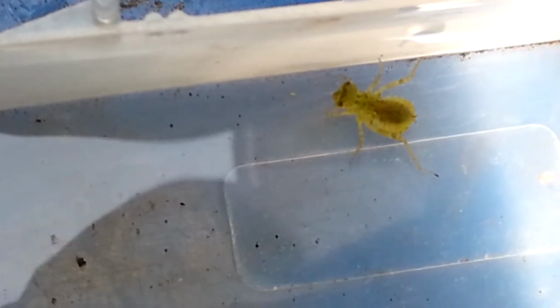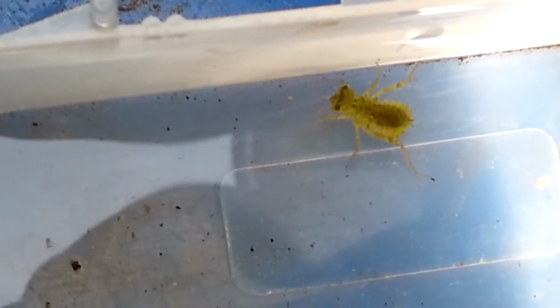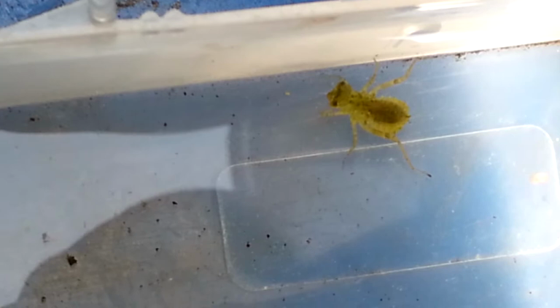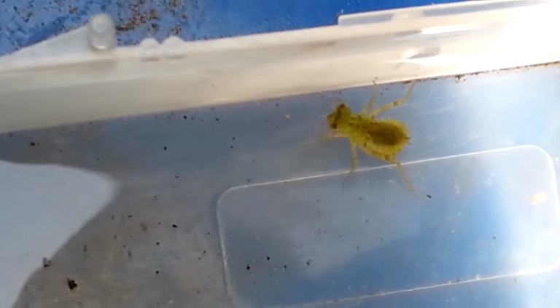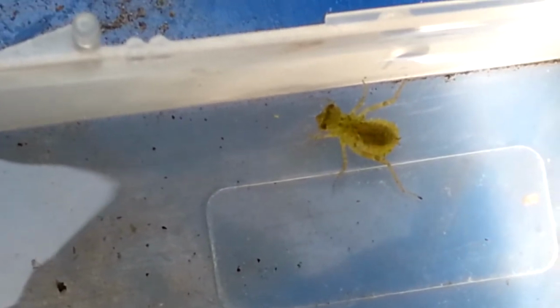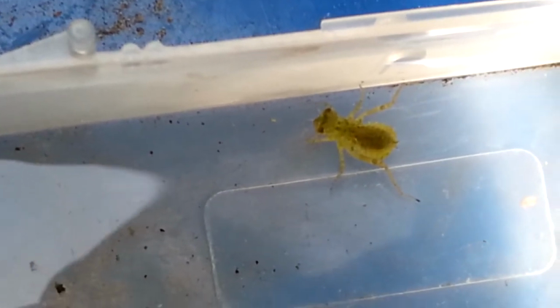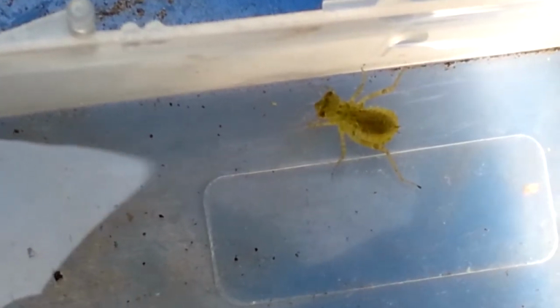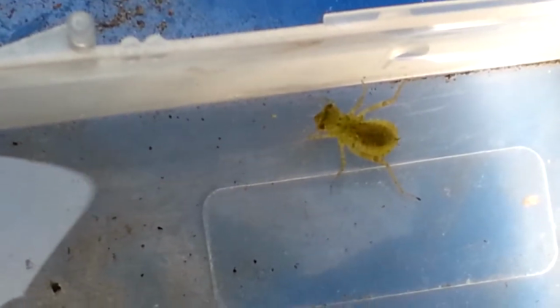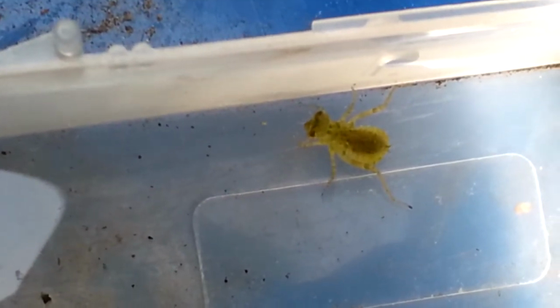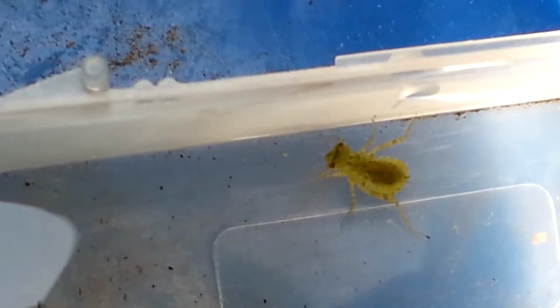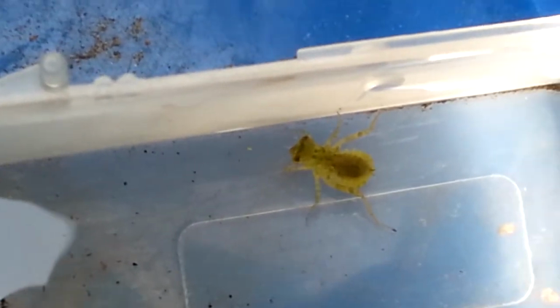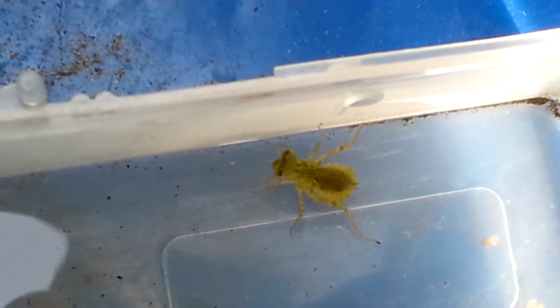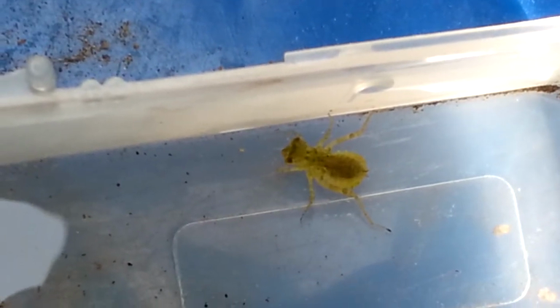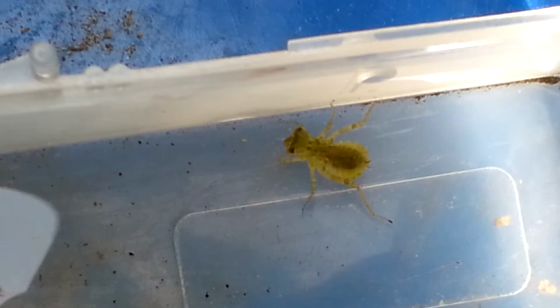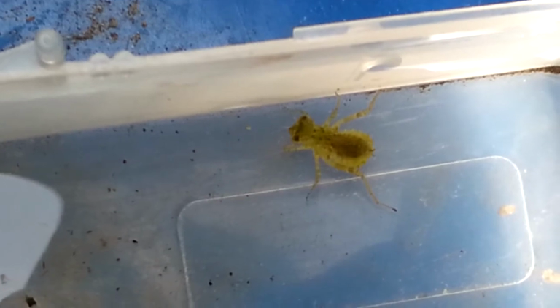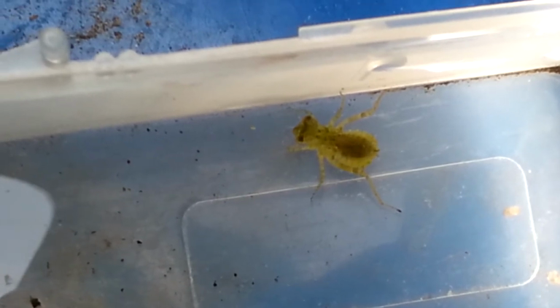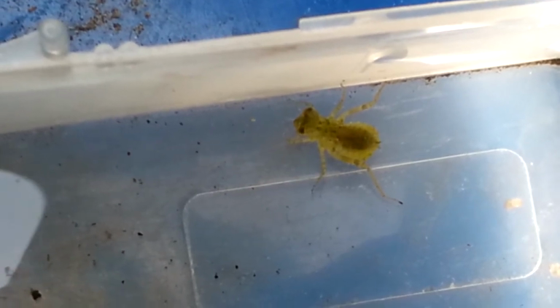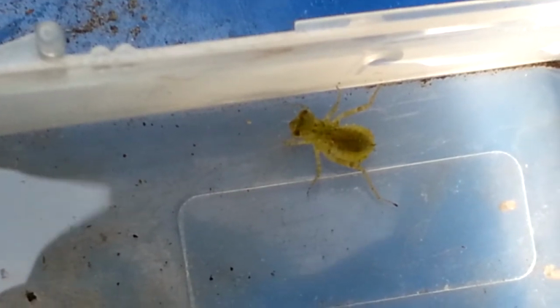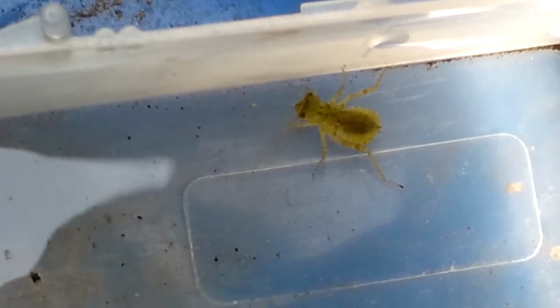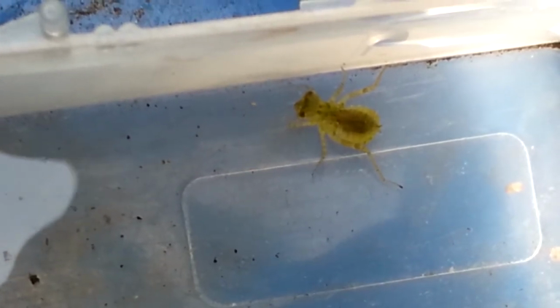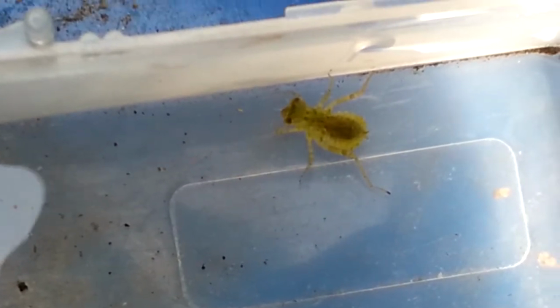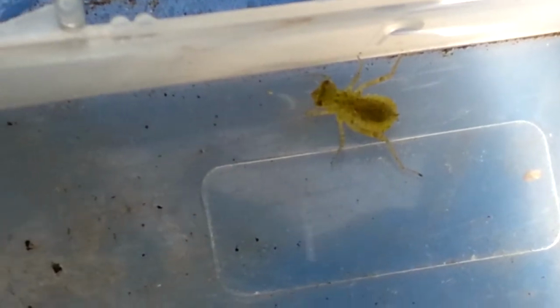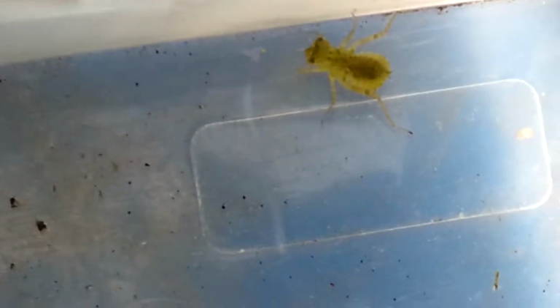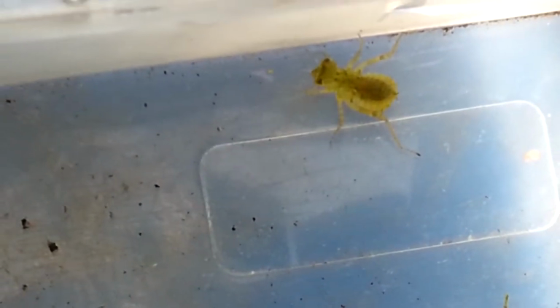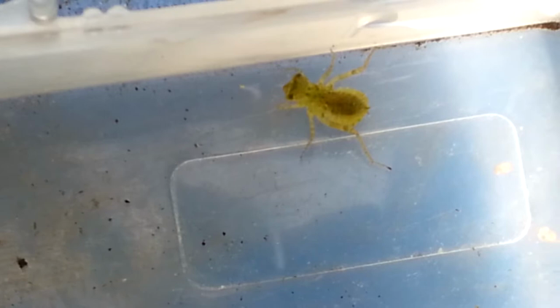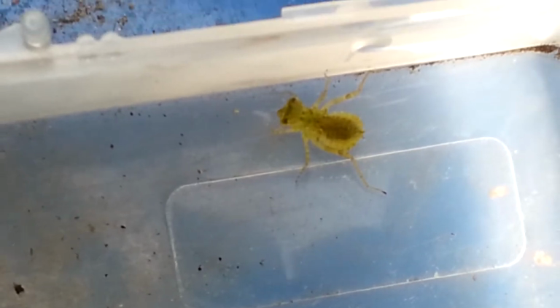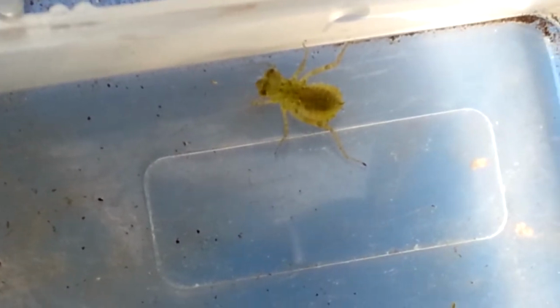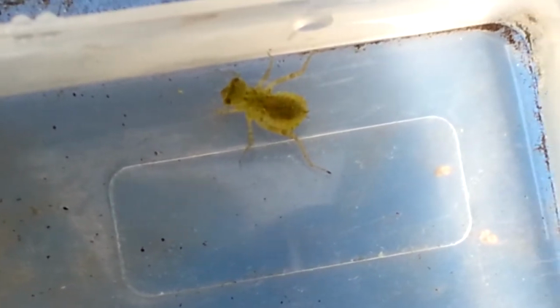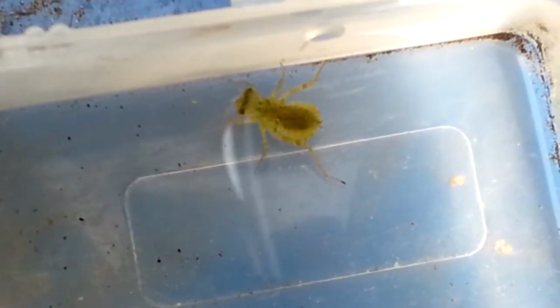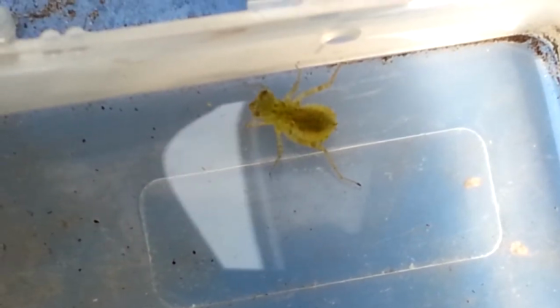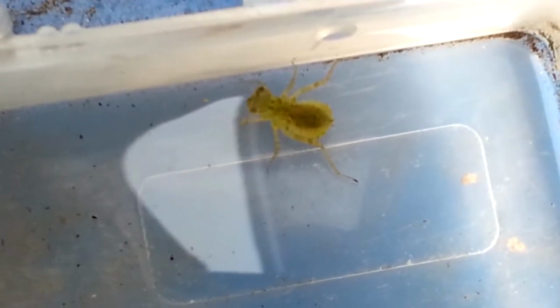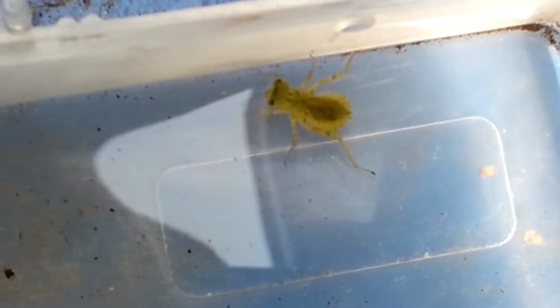So how do they move in water? Well, obviously they have six really long legs. In comparison, the adult version would have really short legs.